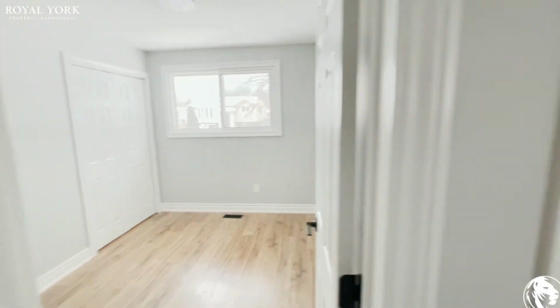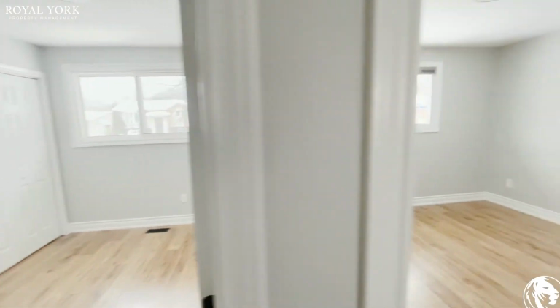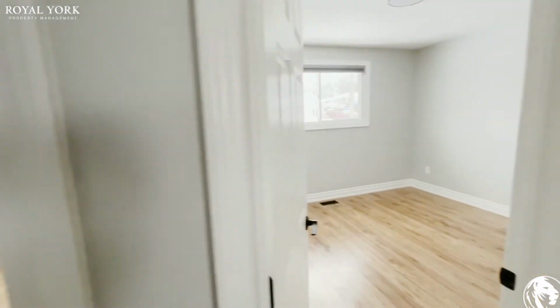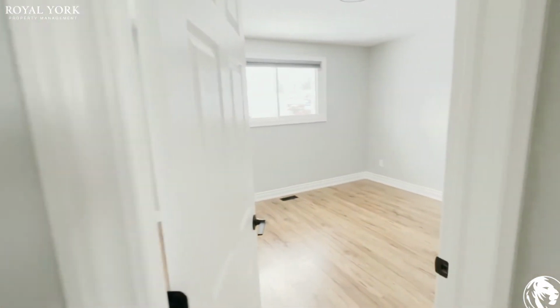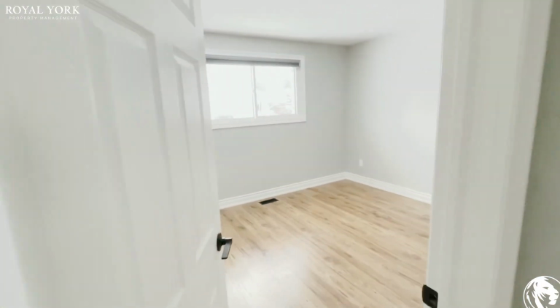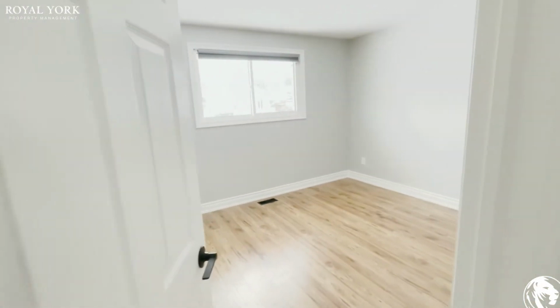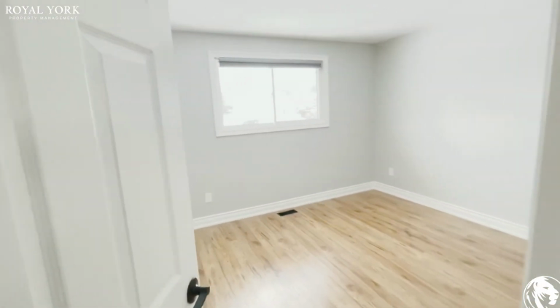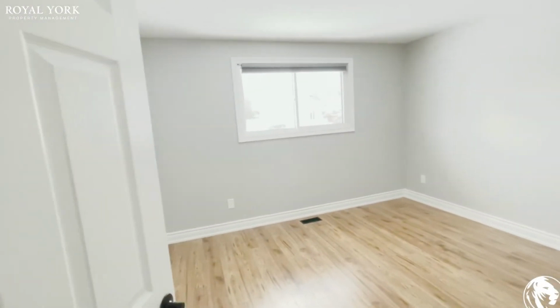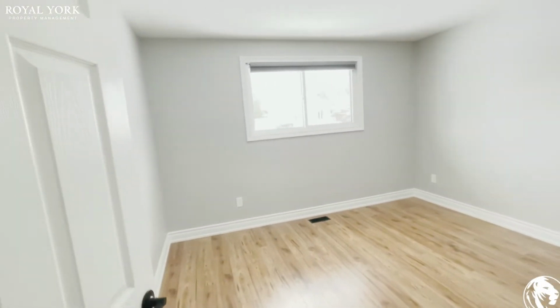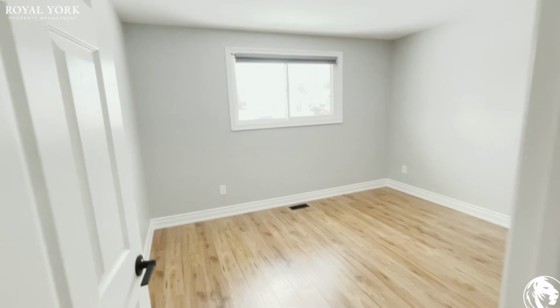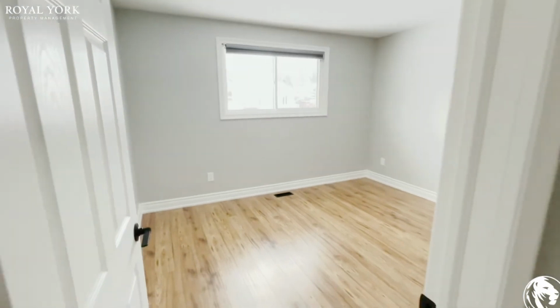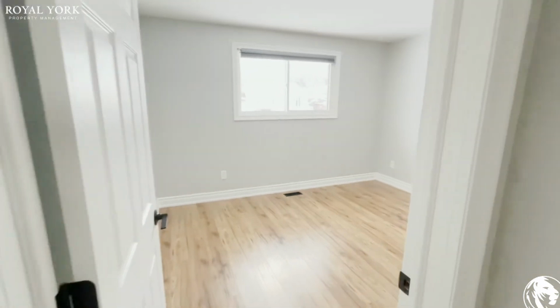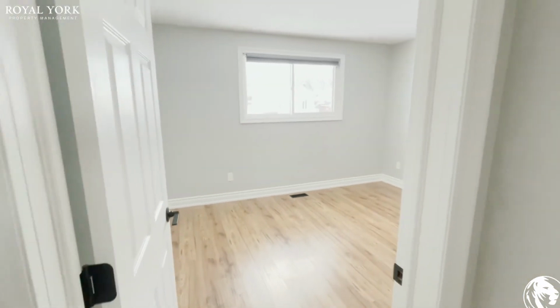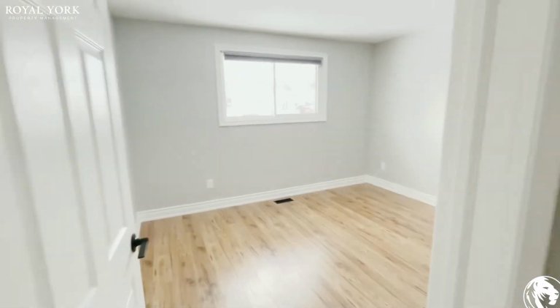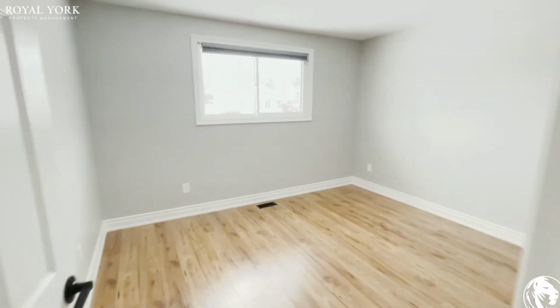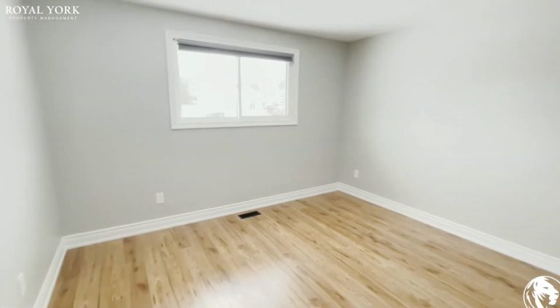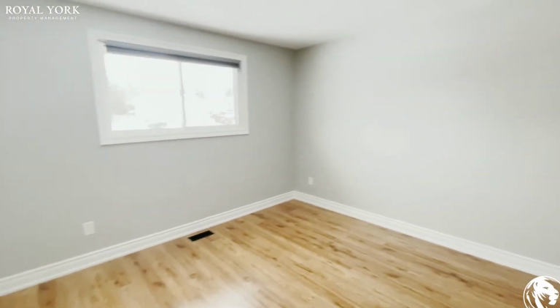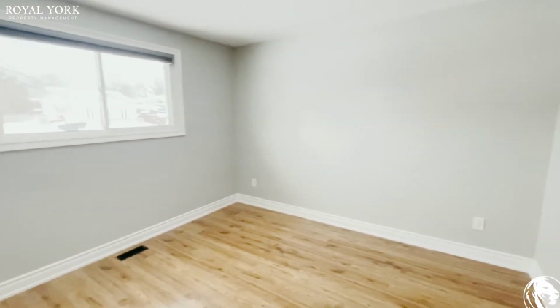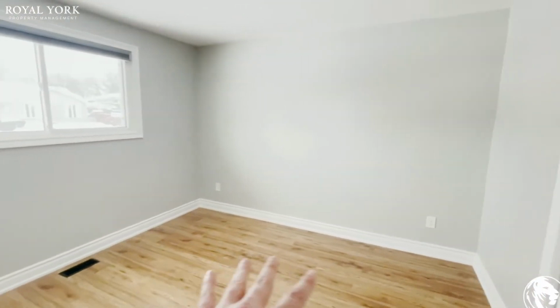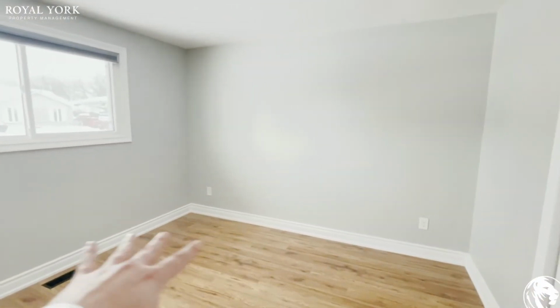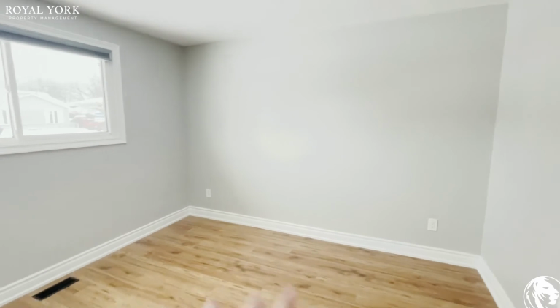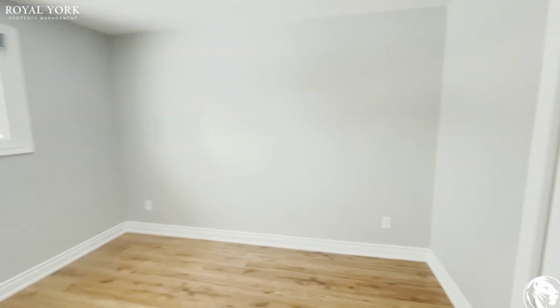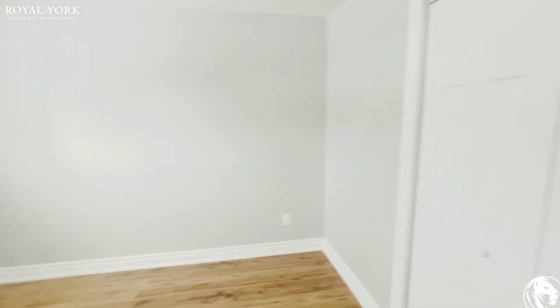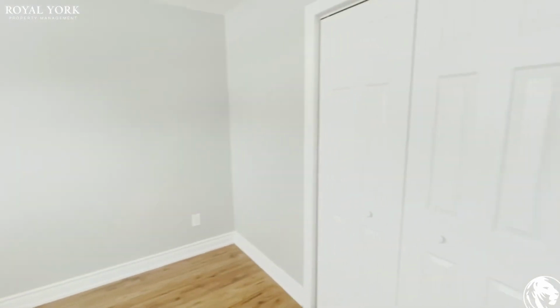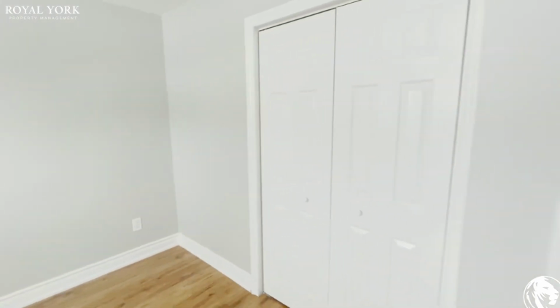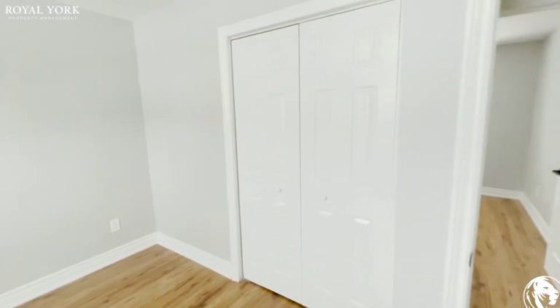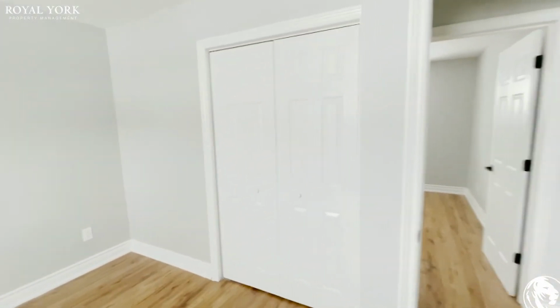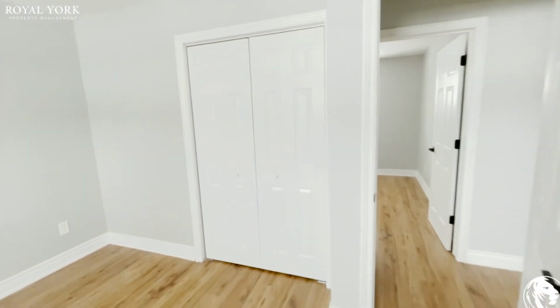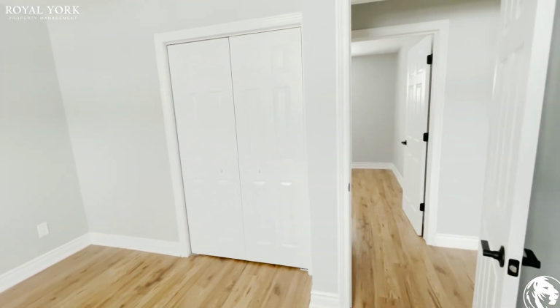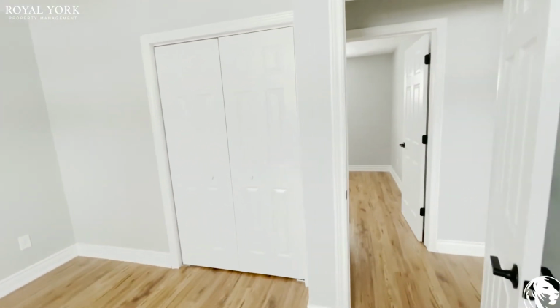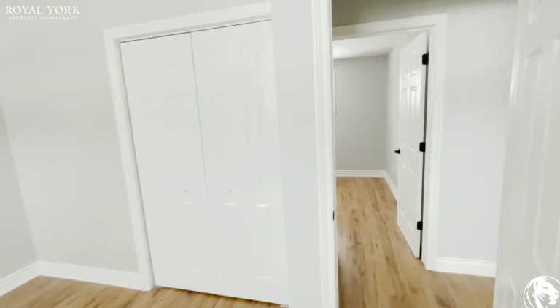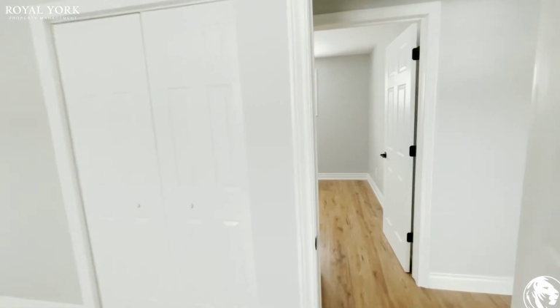Now on to the first bedroom — nice big spacious closet and a decent amount of room. And here's the primary bedroom, lots of space in this one — easily enough room for a queen-size bed and two end tables, as well as another closet.